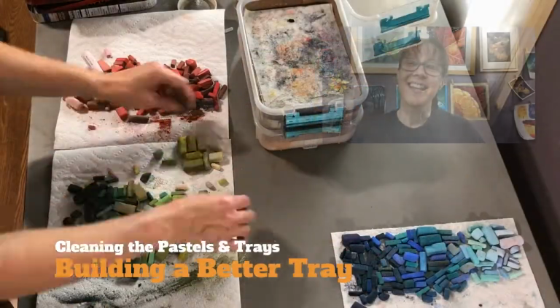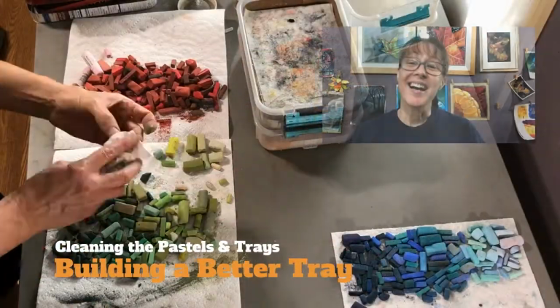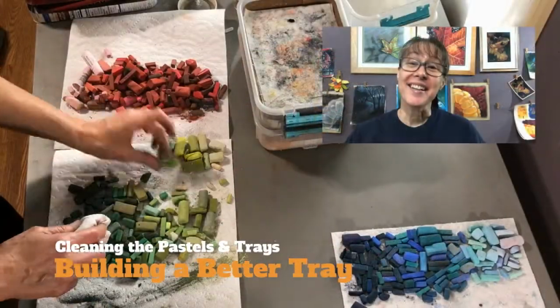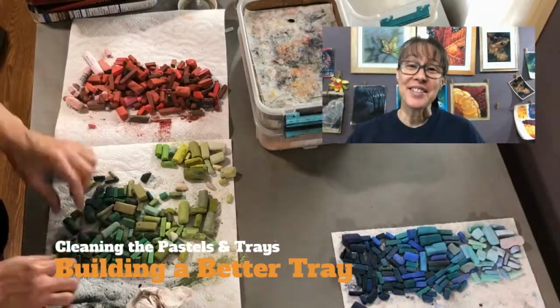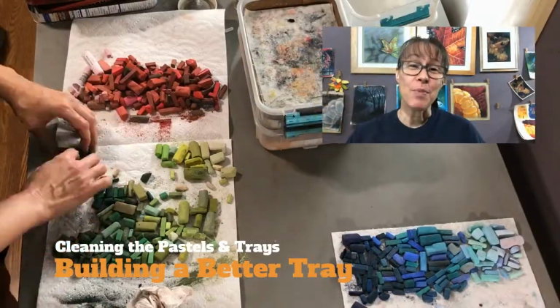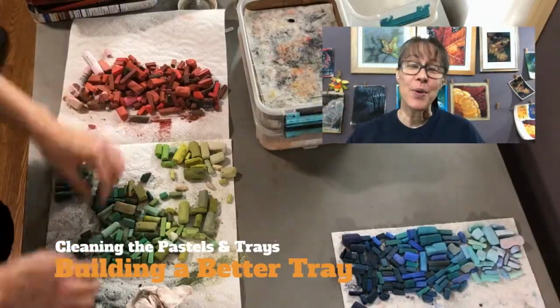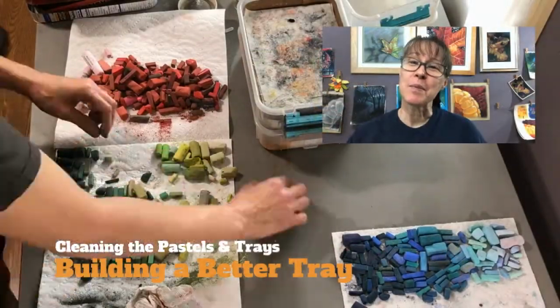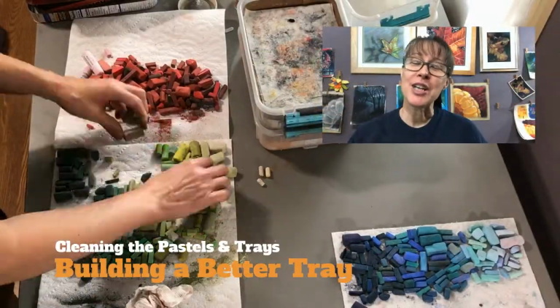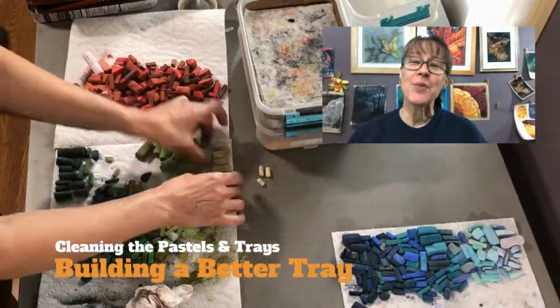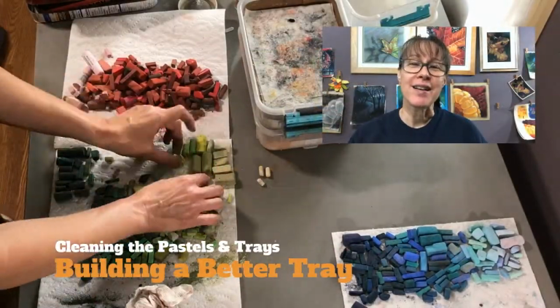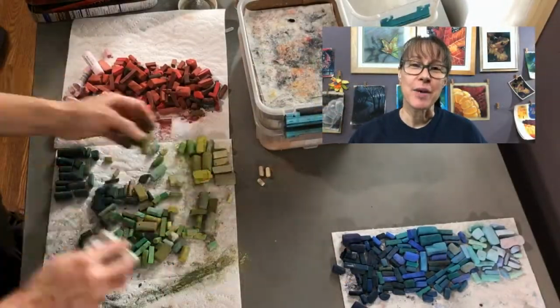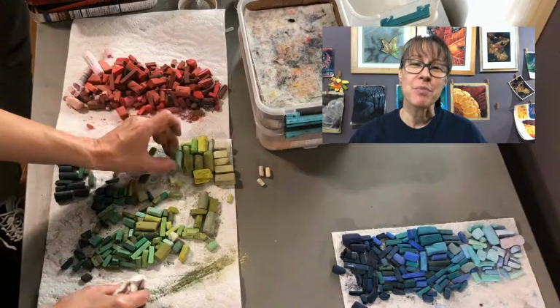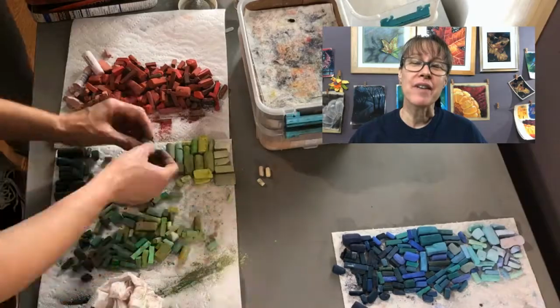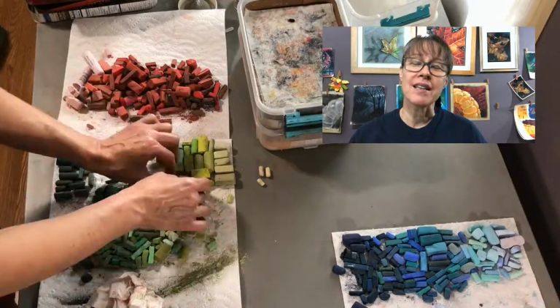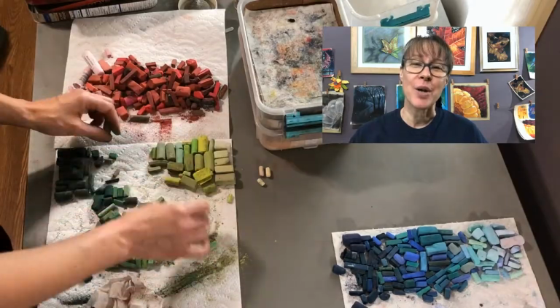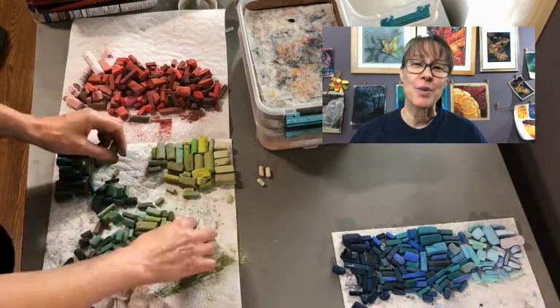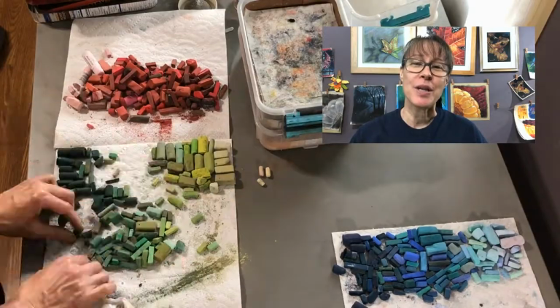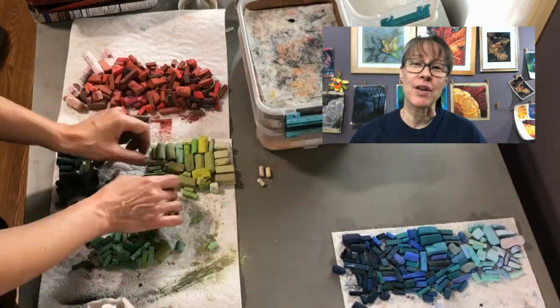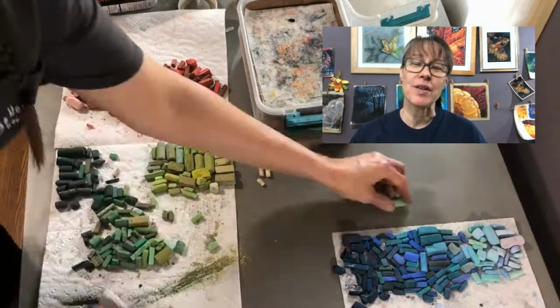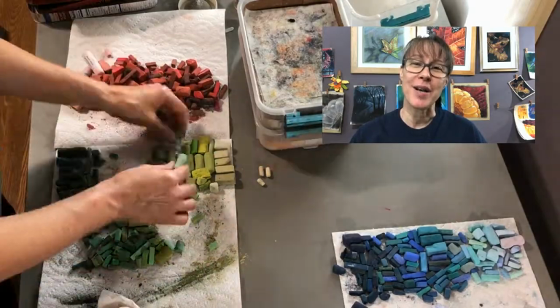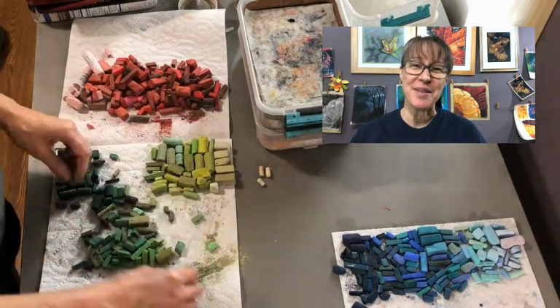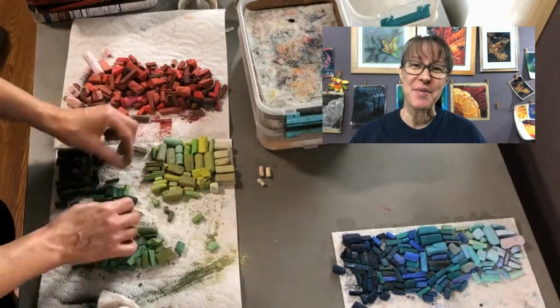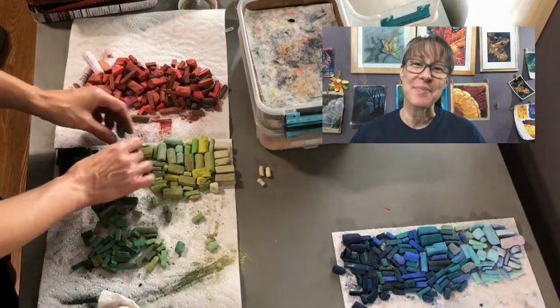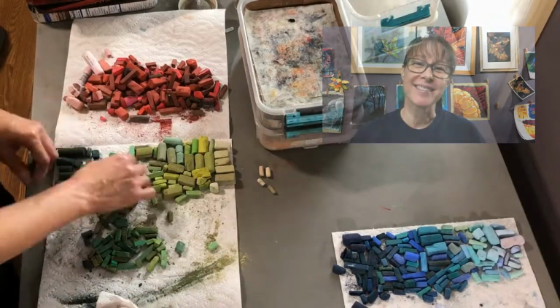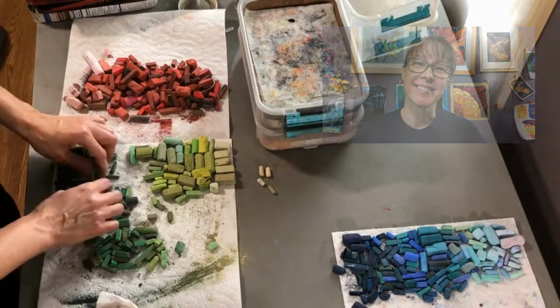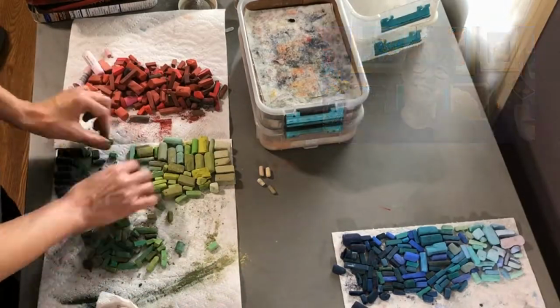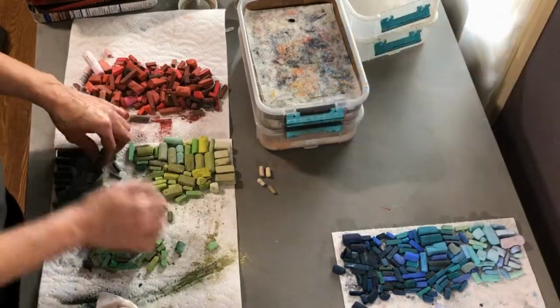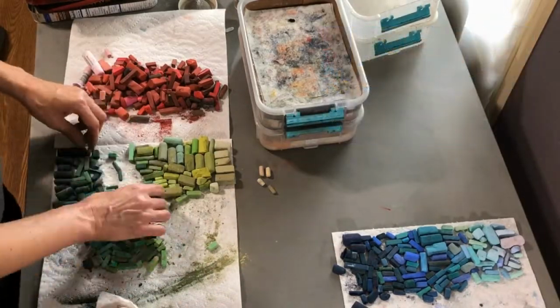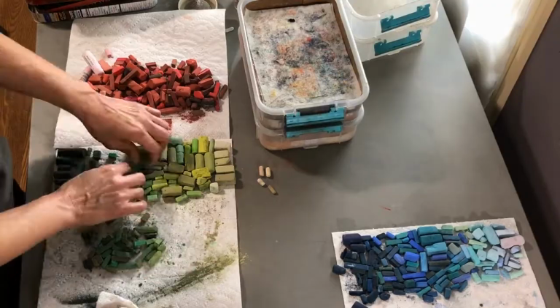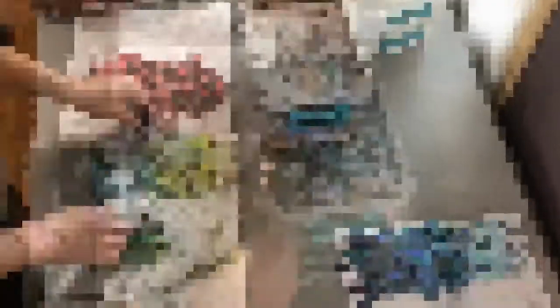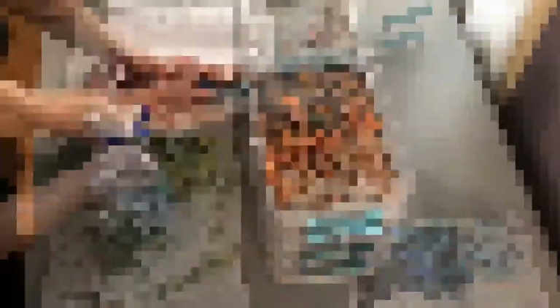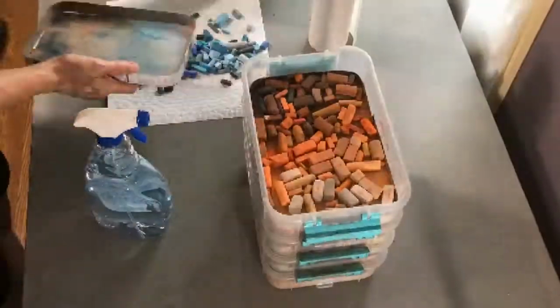Hi, this is Hope. Welcome to my channel where I aspire to motivate and inspire you by sharing what inspires and motivates me. Here we go.